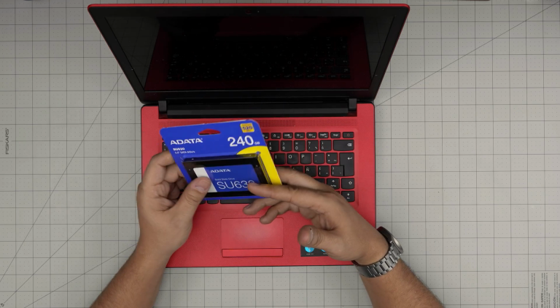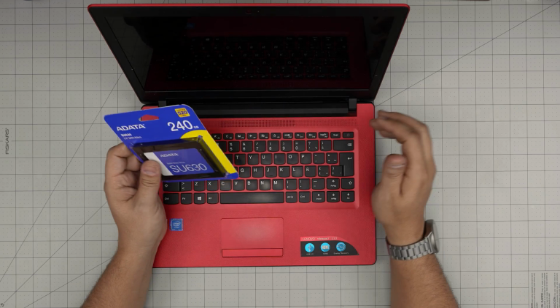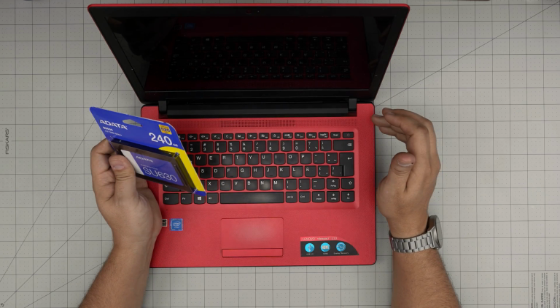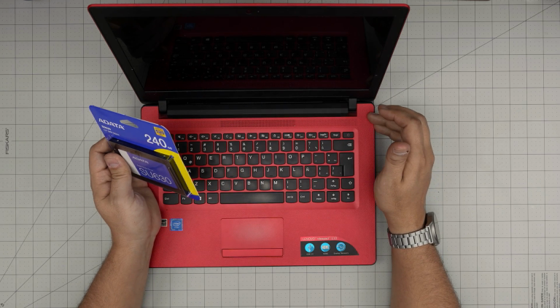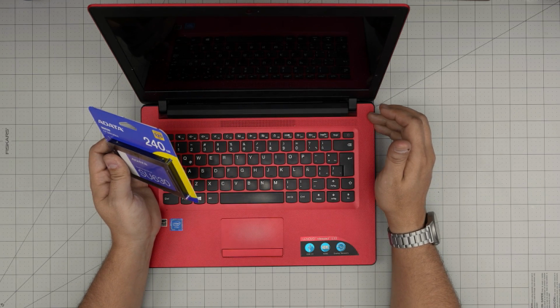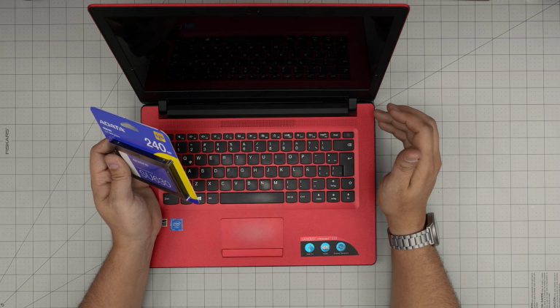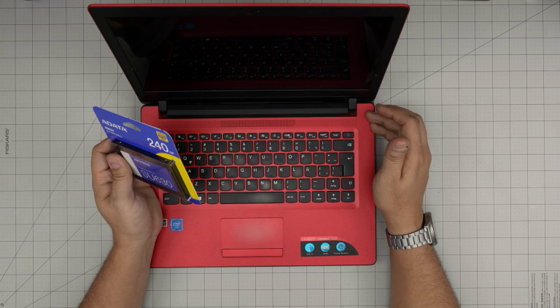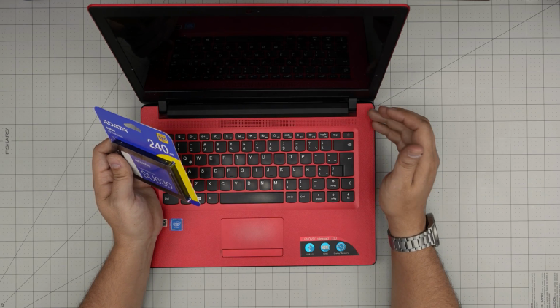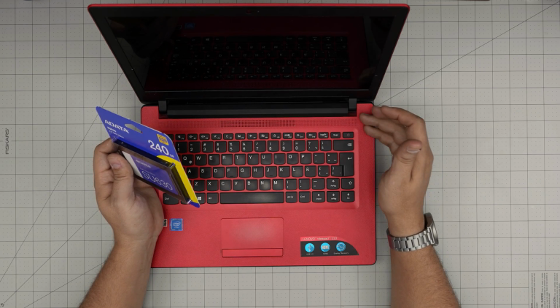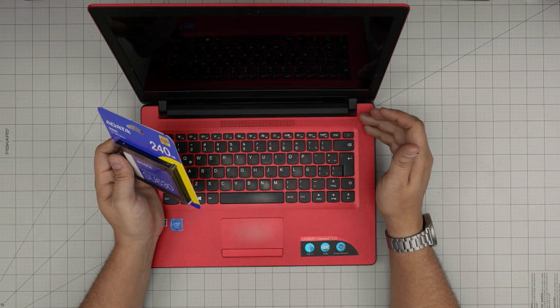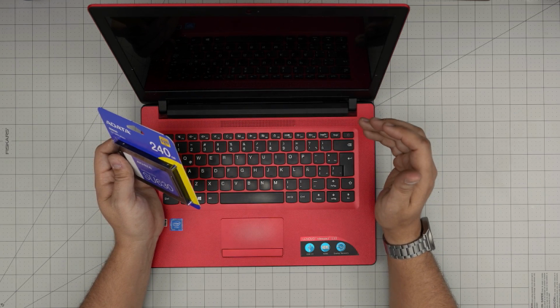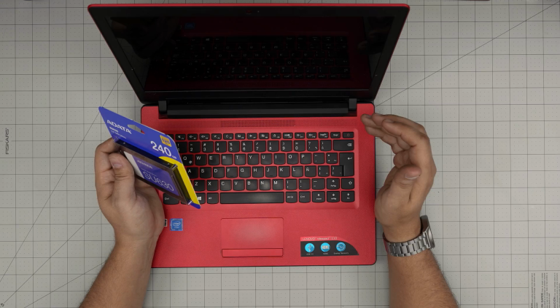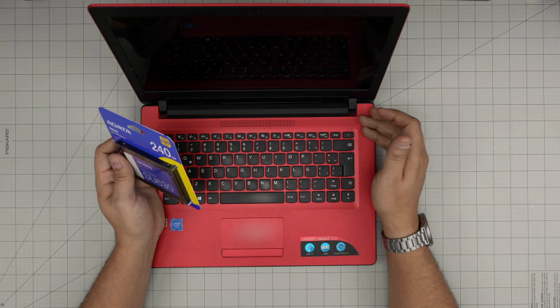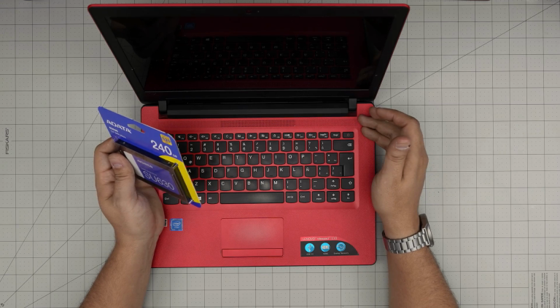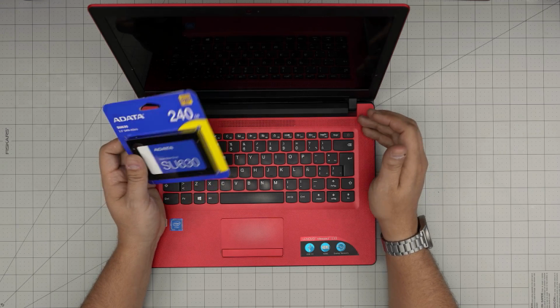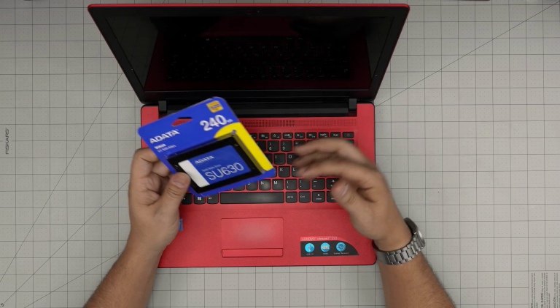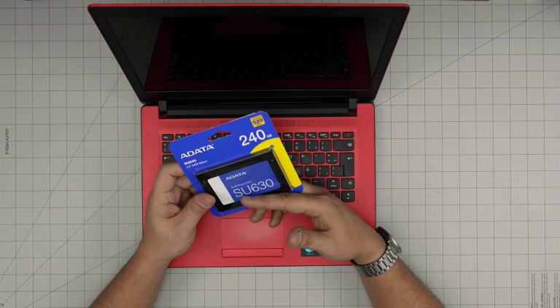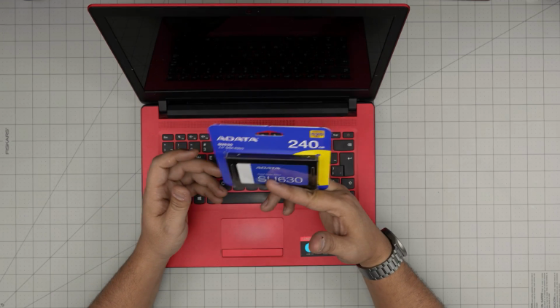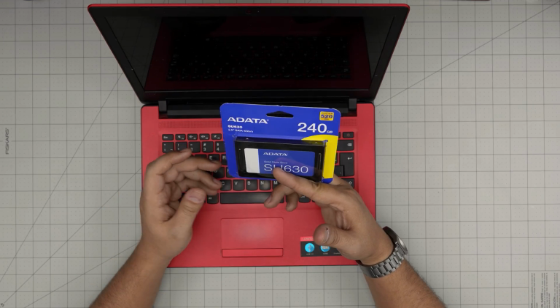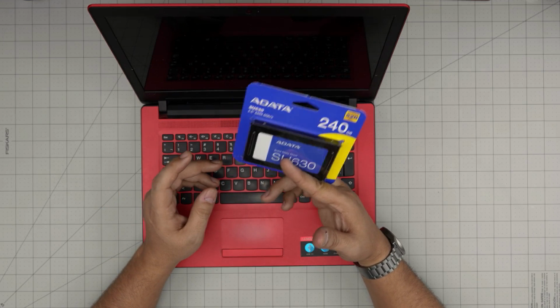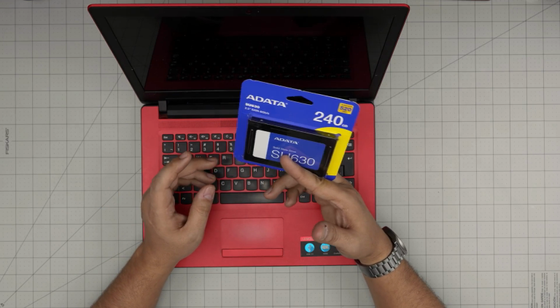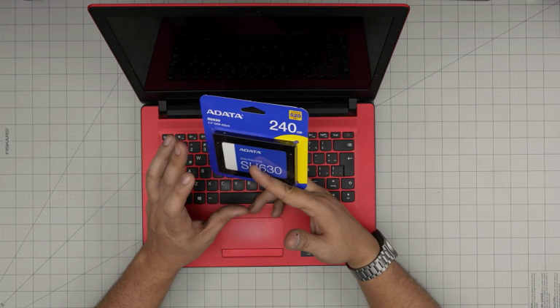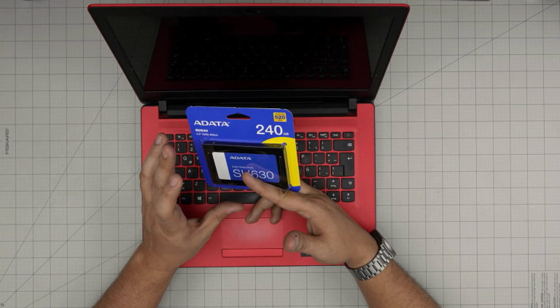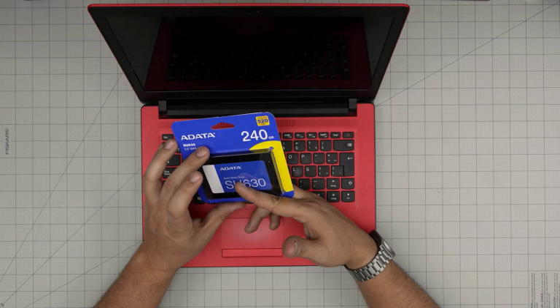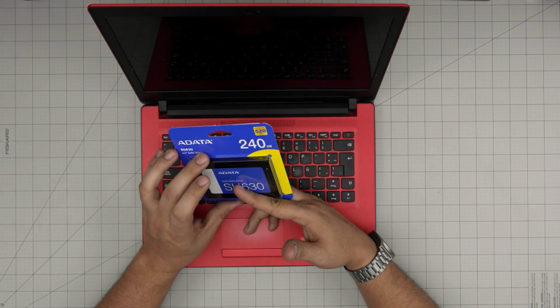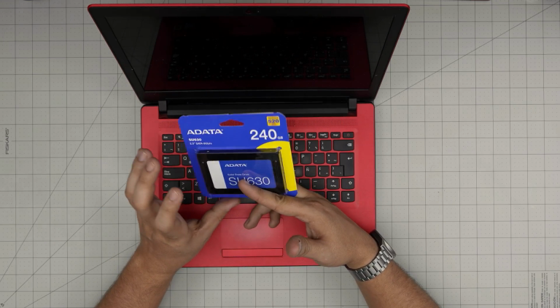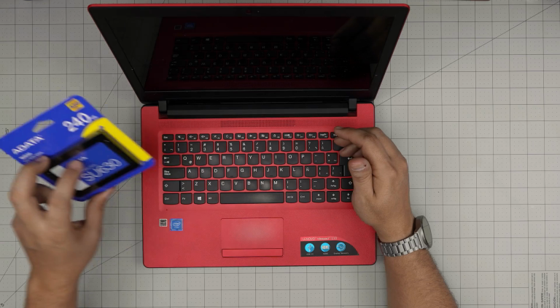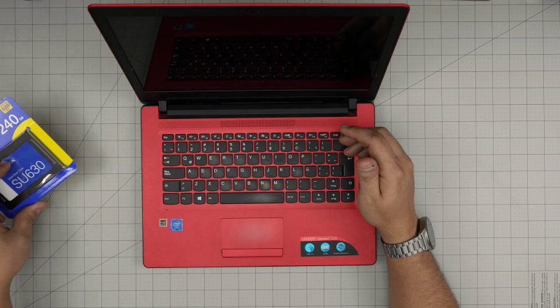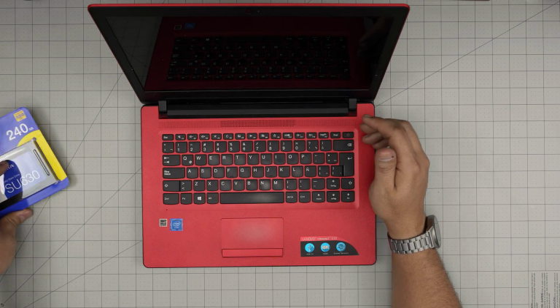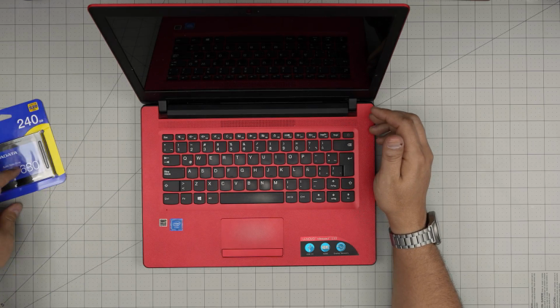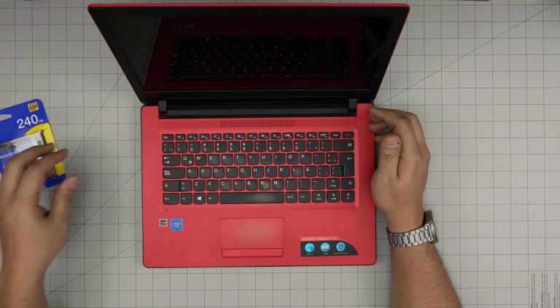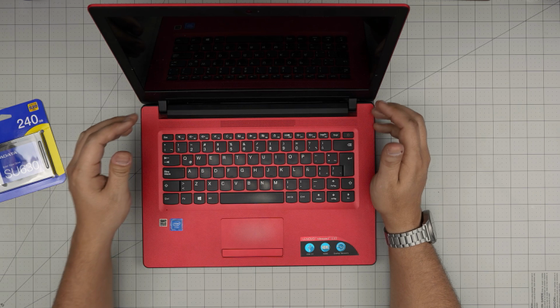This laptop does not take an NVMe or M.2 storage — it only takes a 2.5 inch SATA. Alright, so let's get into it.